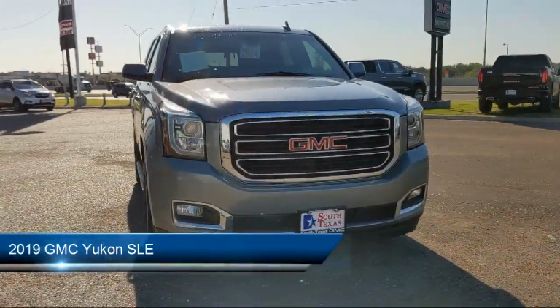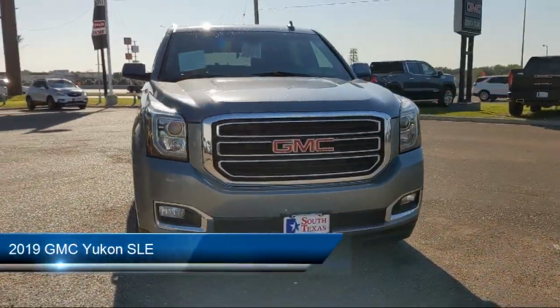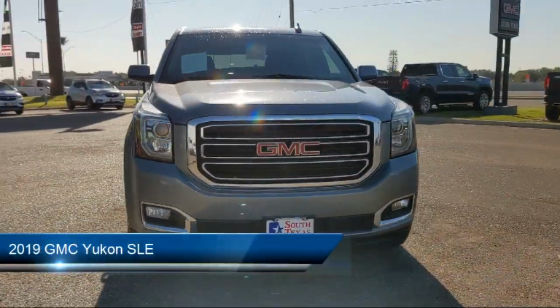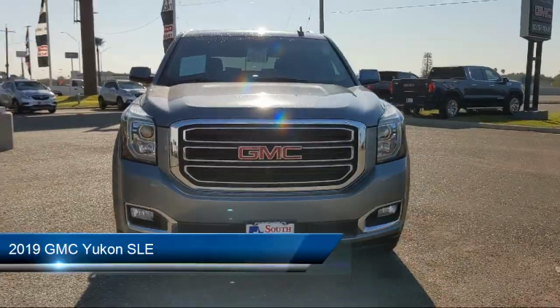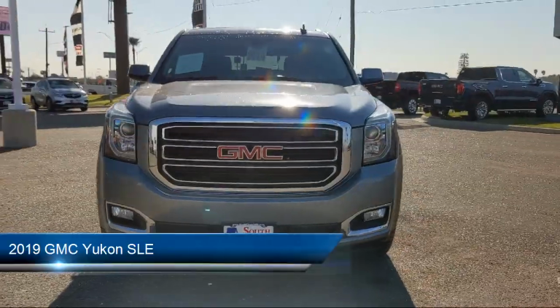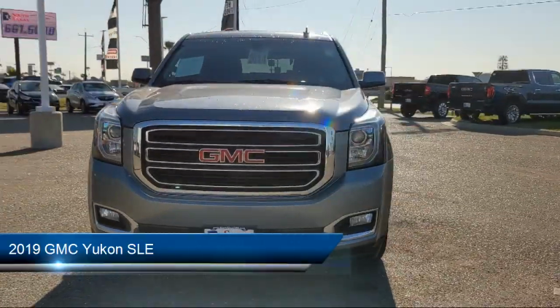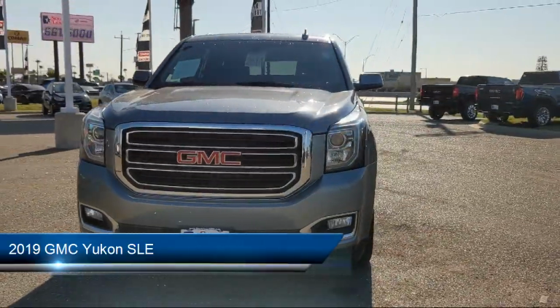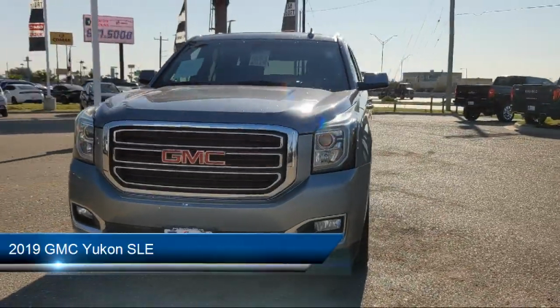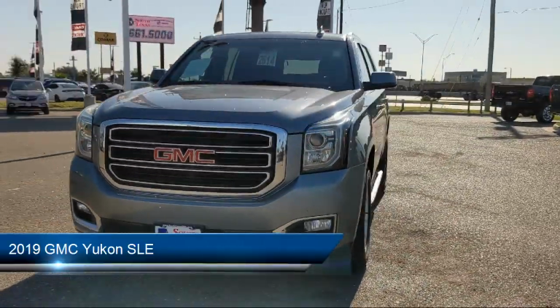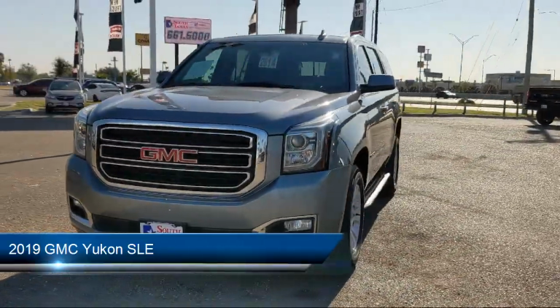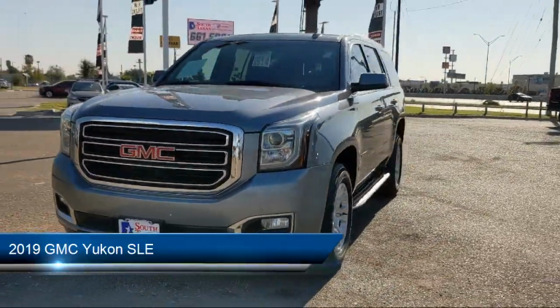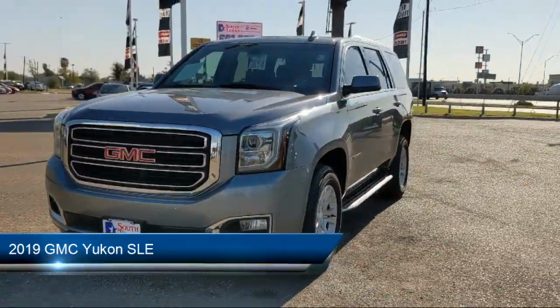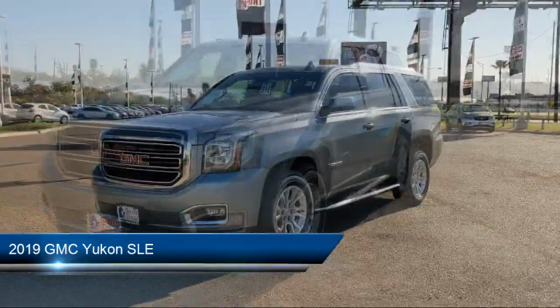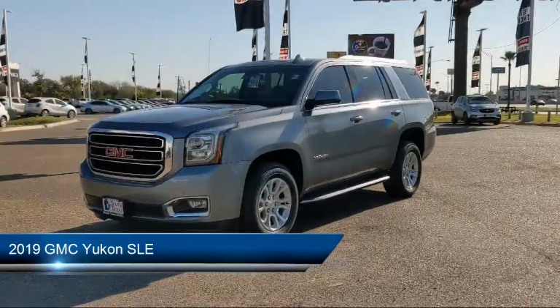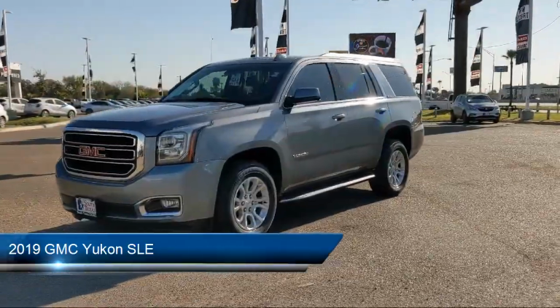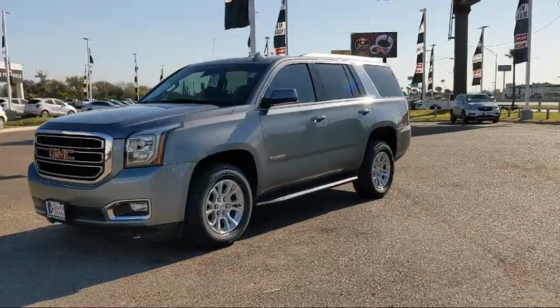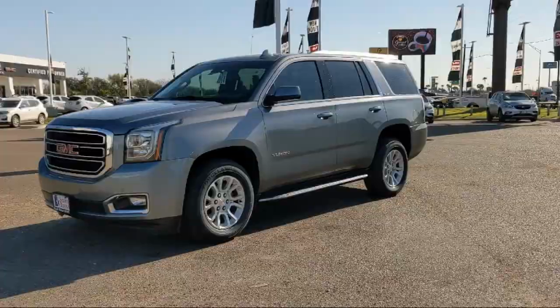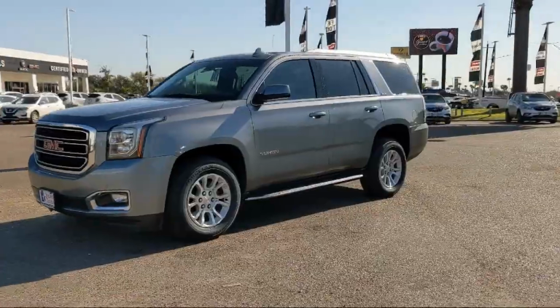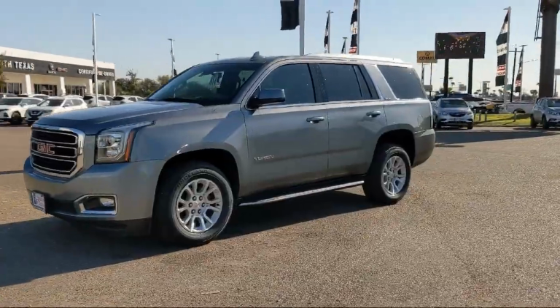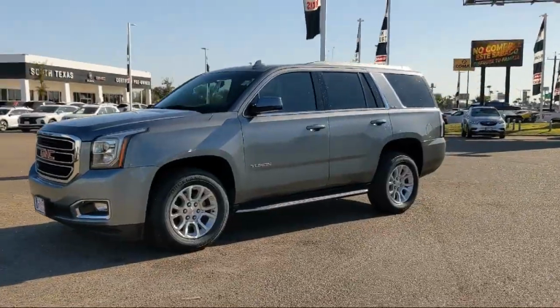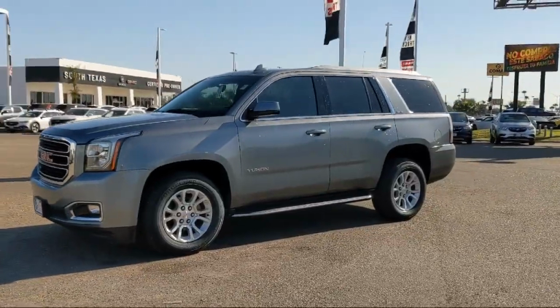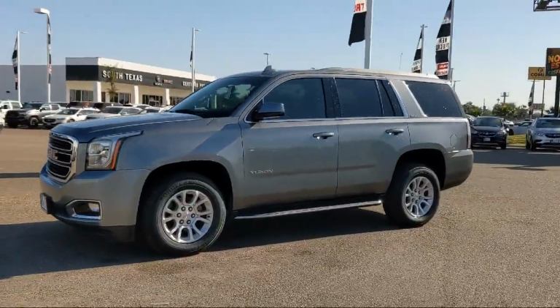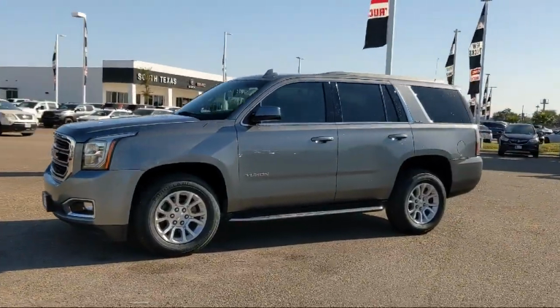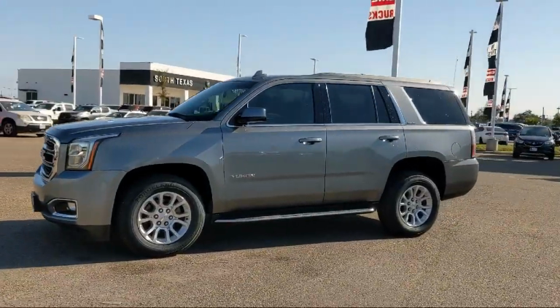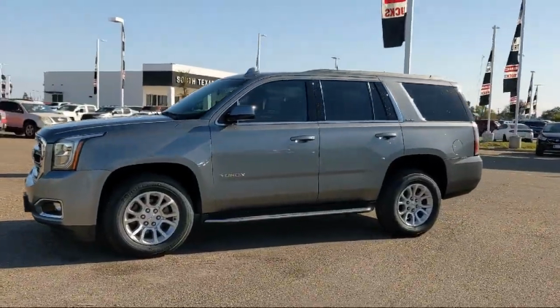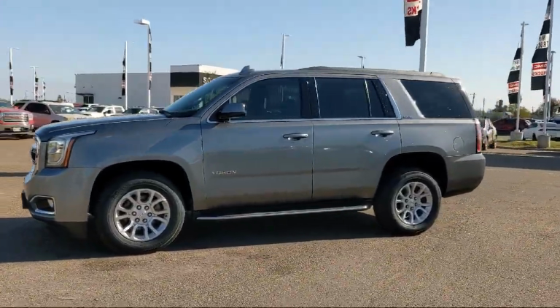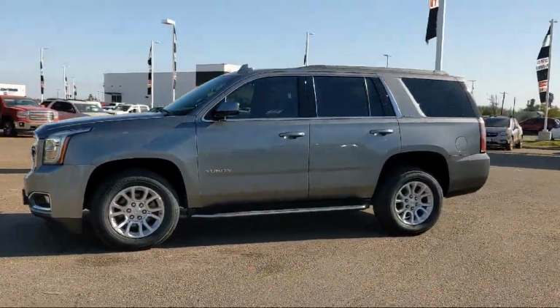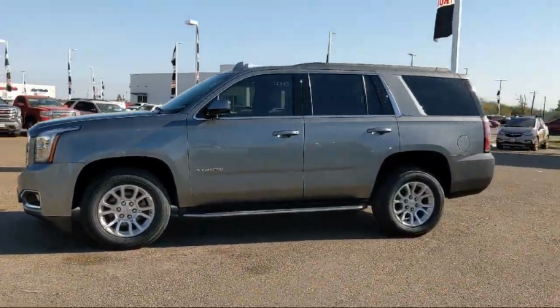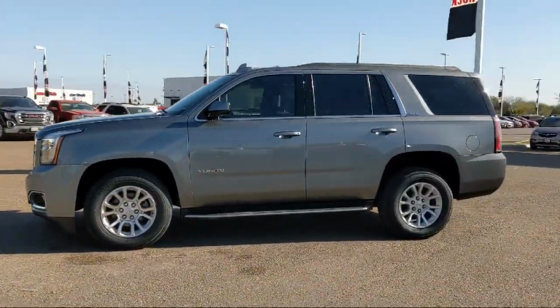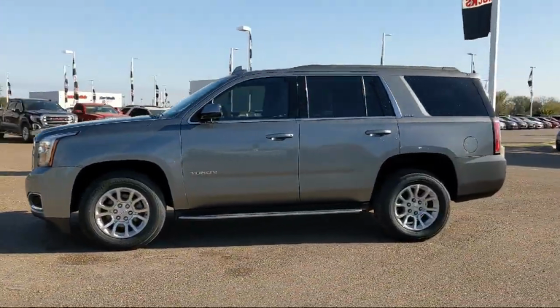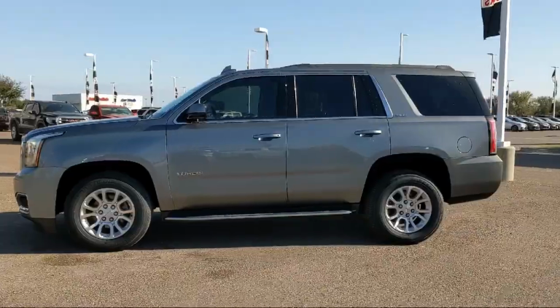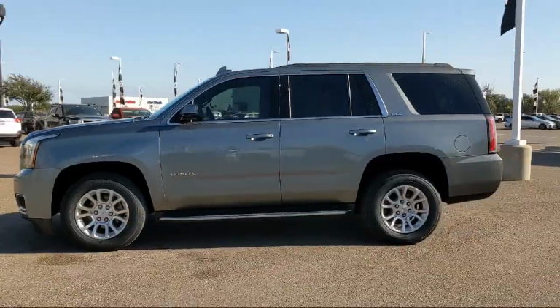It comes equipped with smart device integration, leather-wrapped steering wheel, premium sound system, Bluetooth smartphone integration, and privacy glass.